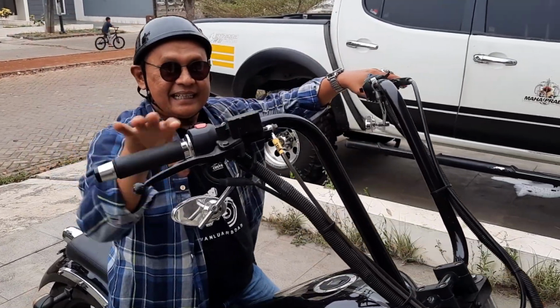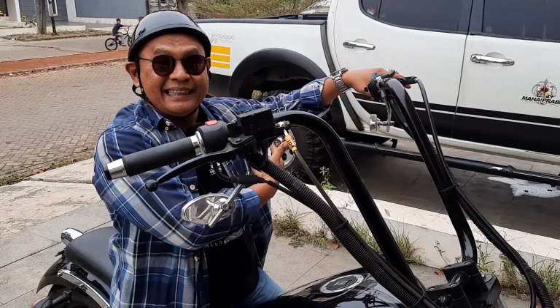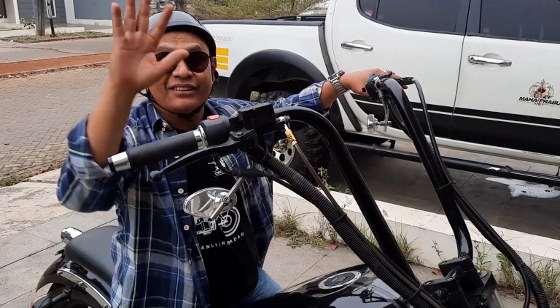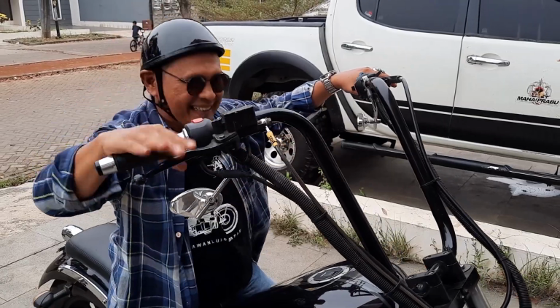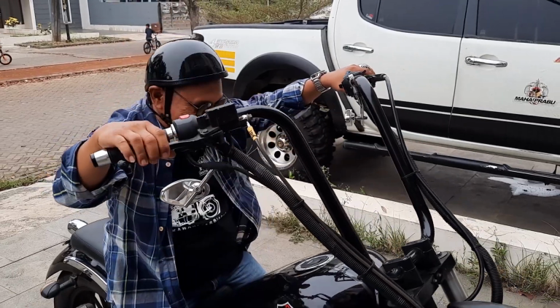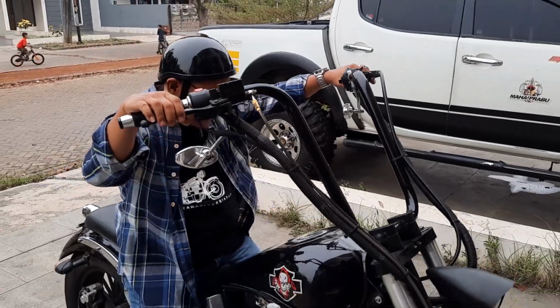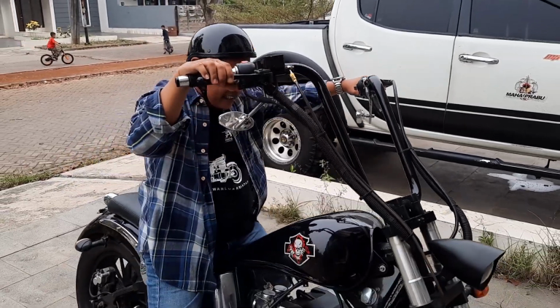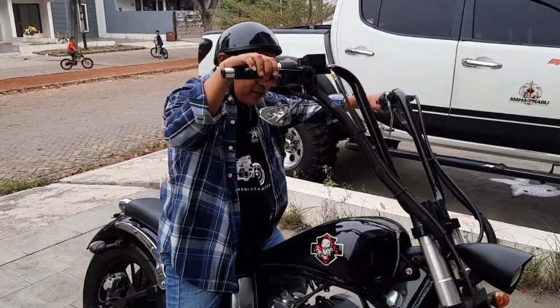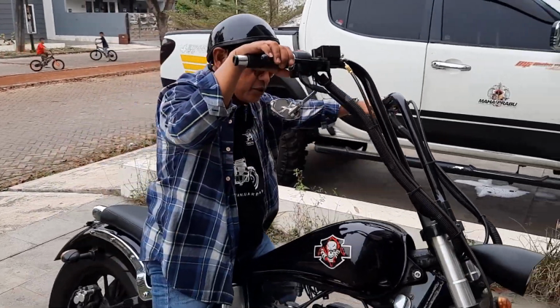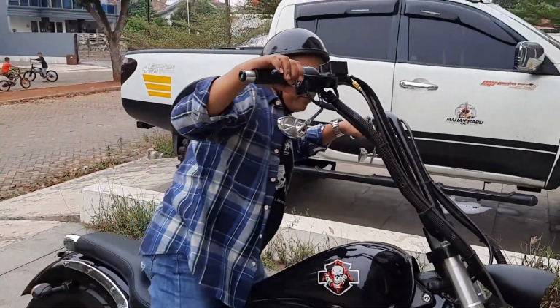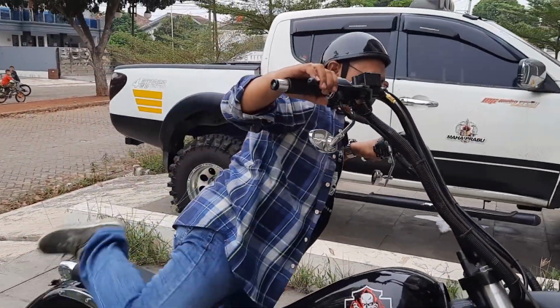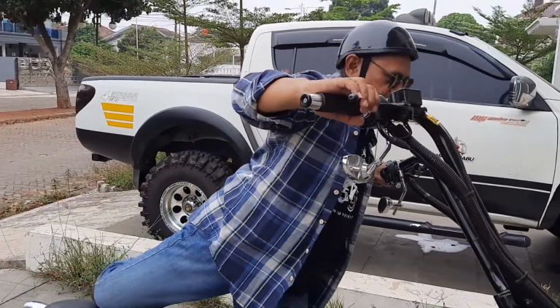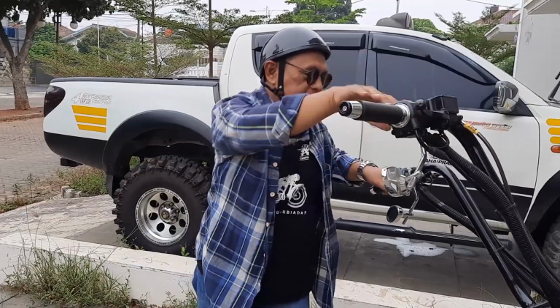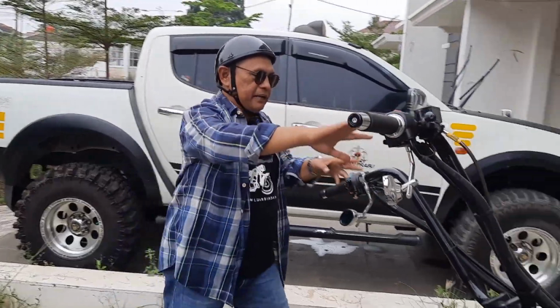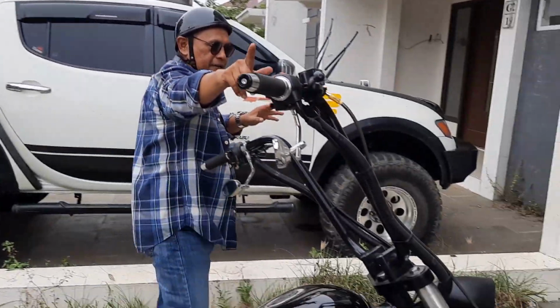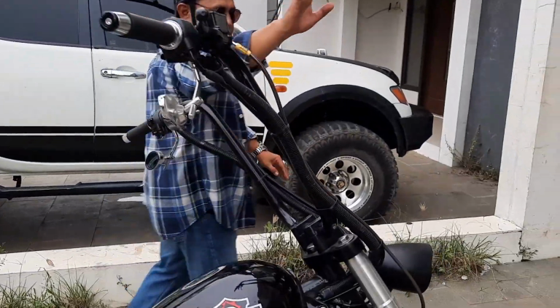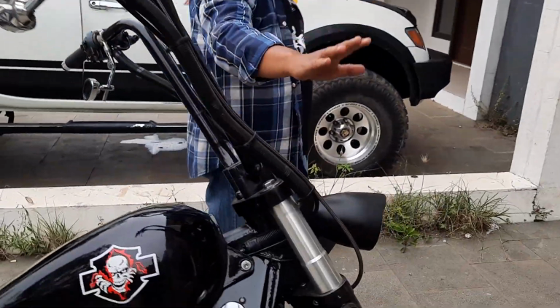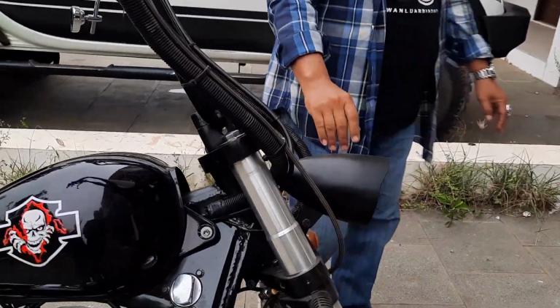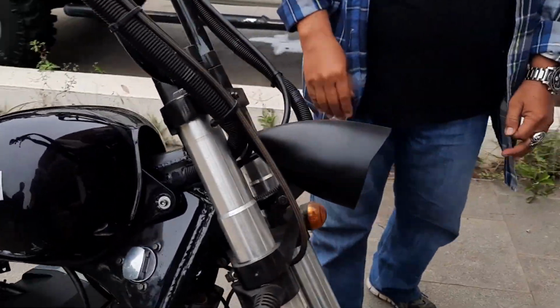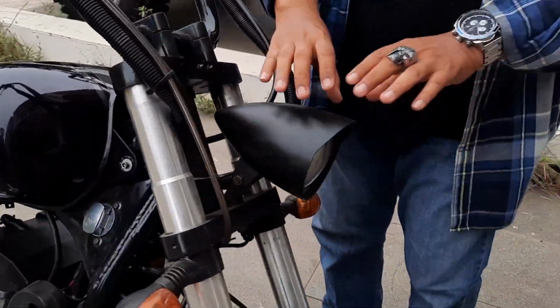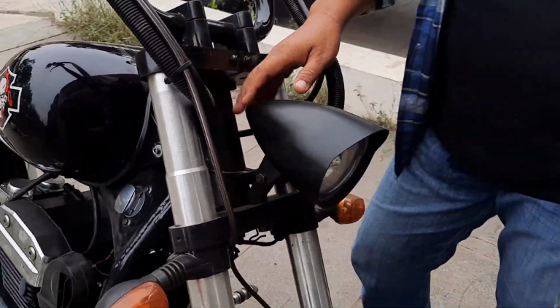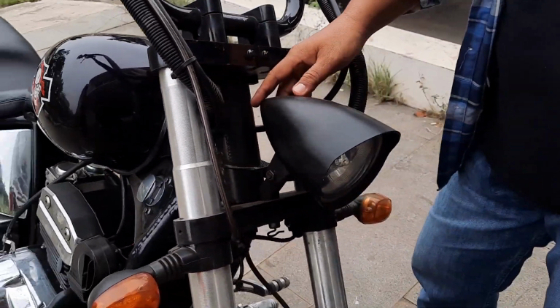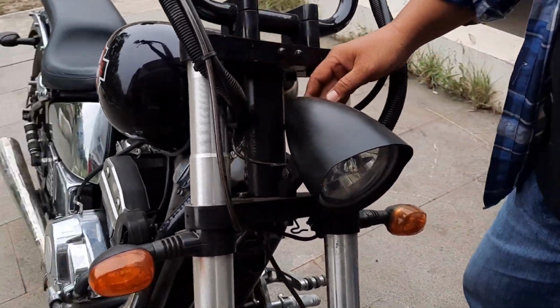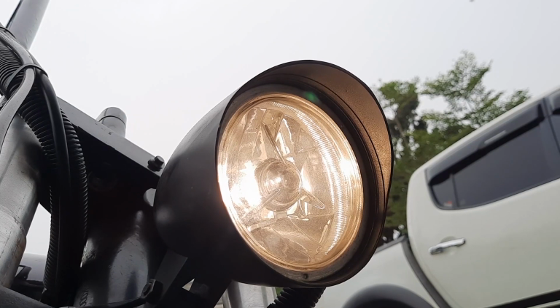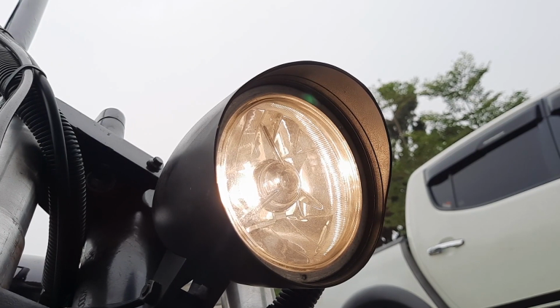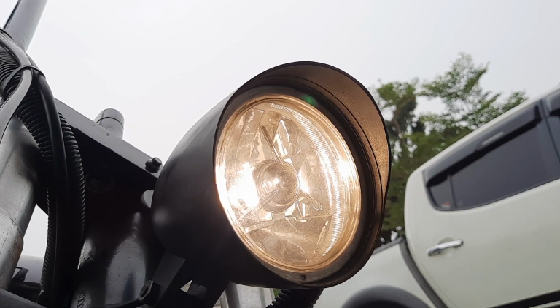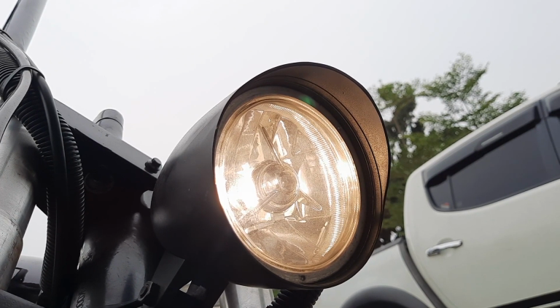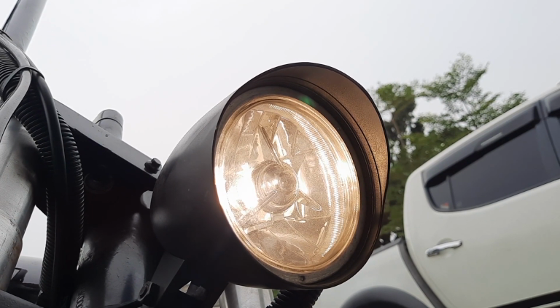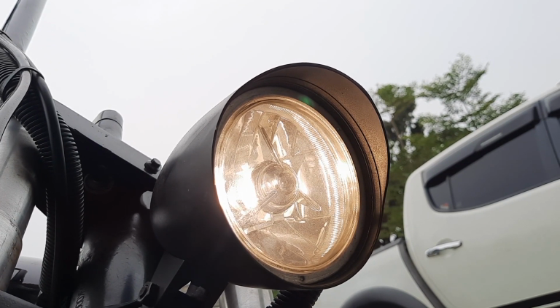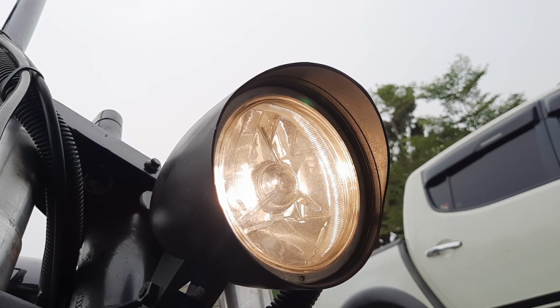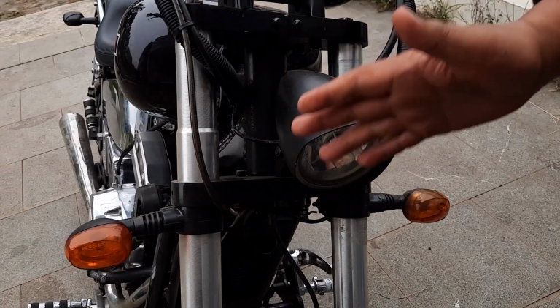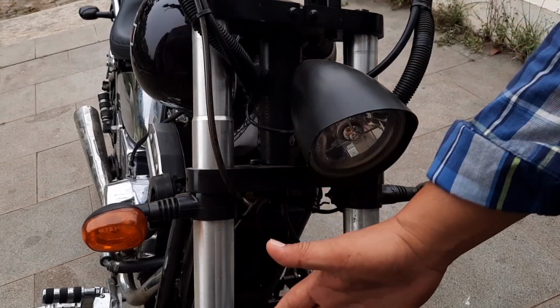Ketika kita kering terus. Lanjut headlamp, headlamp gue ganti dengan model klasik biar nampak performa. Plat nomor gue taruh sini.